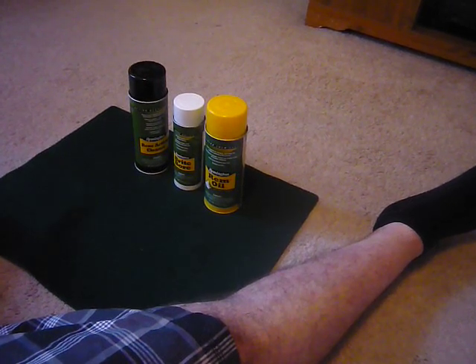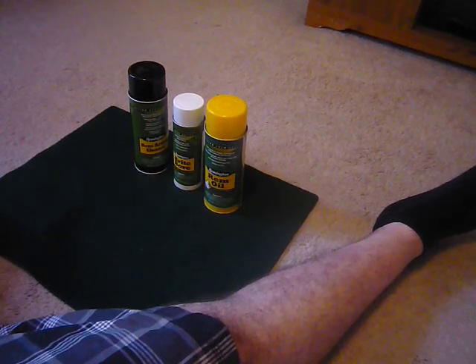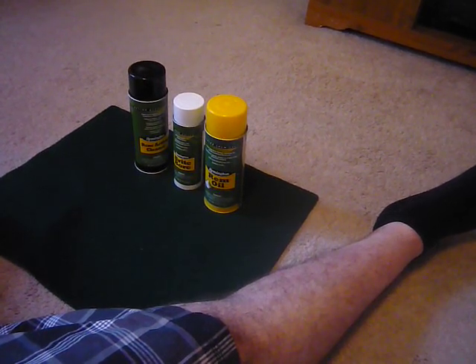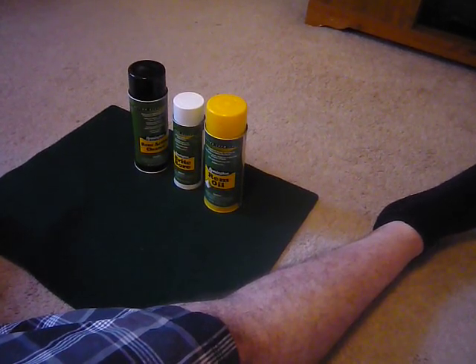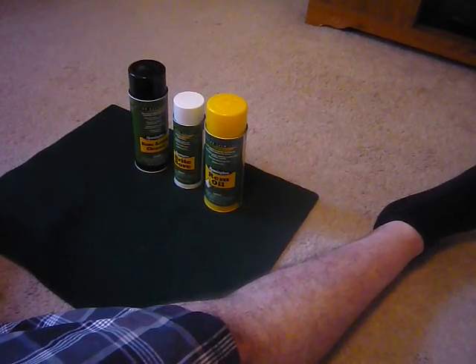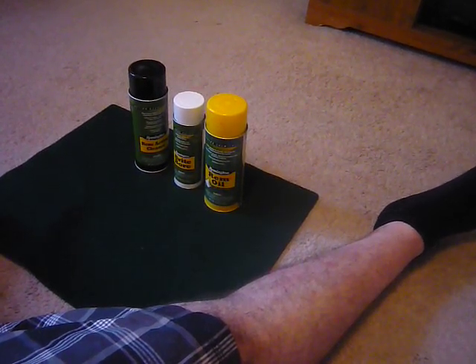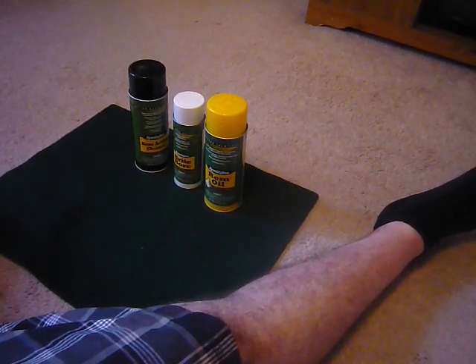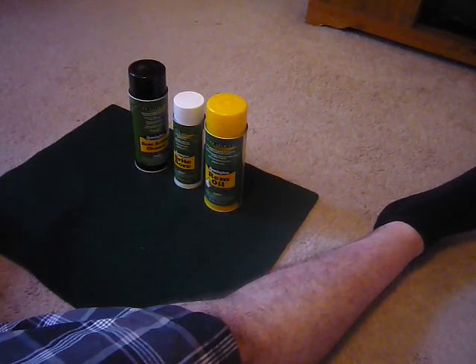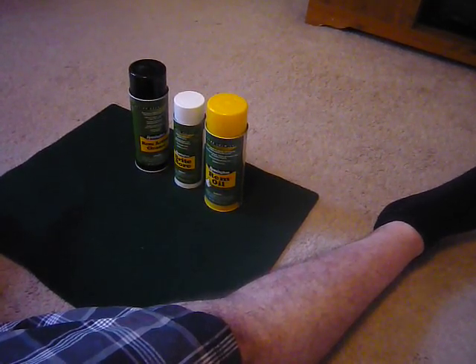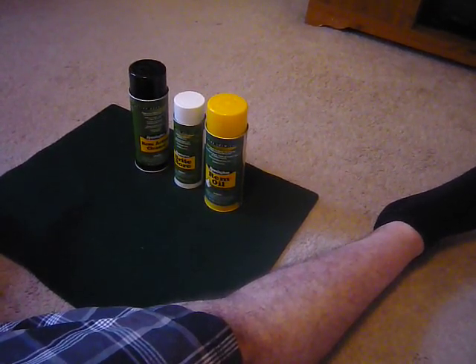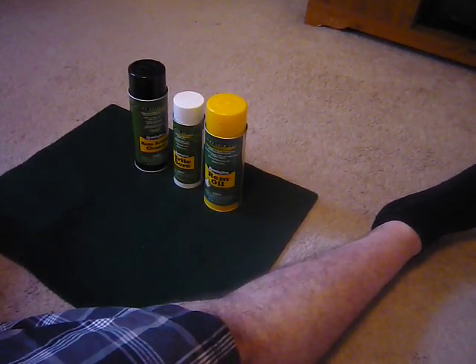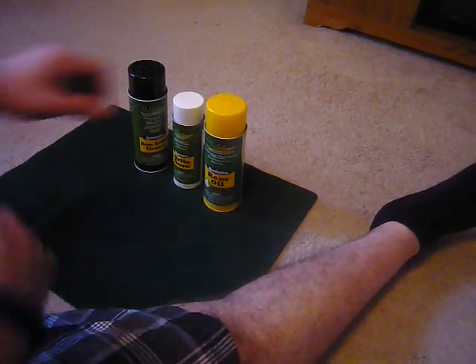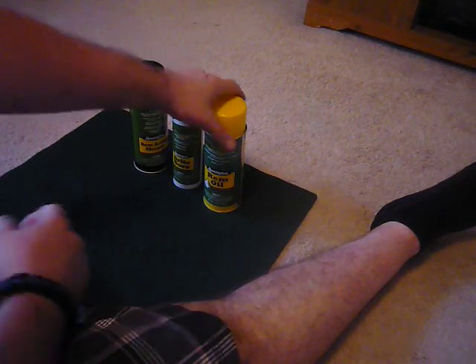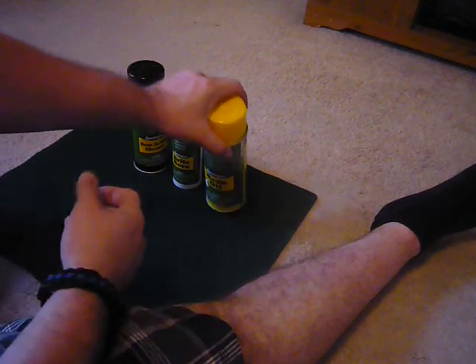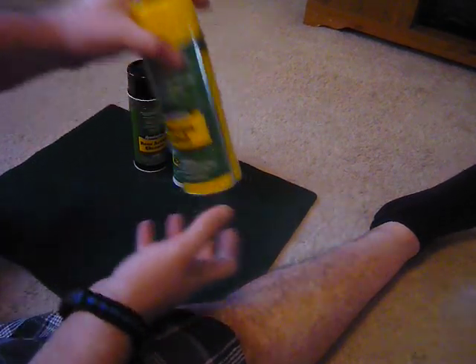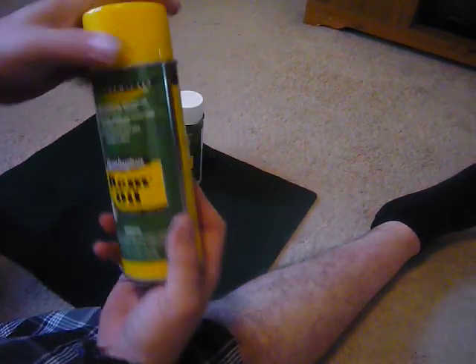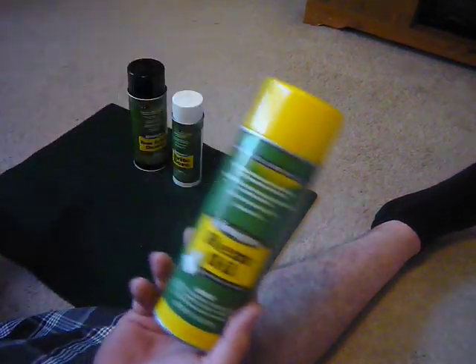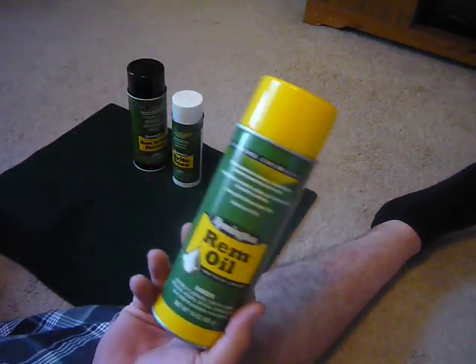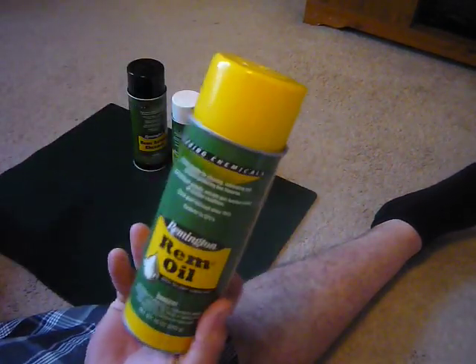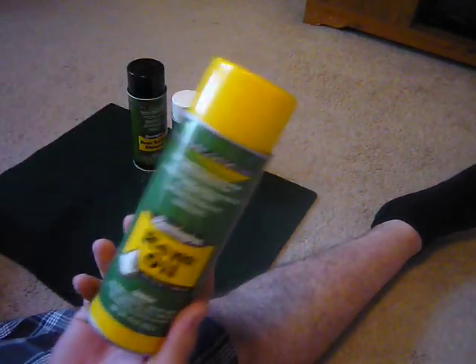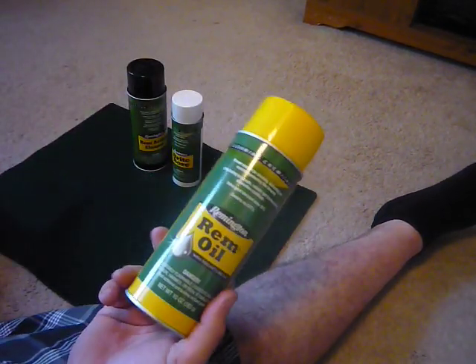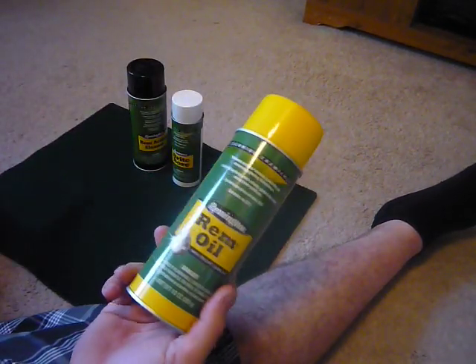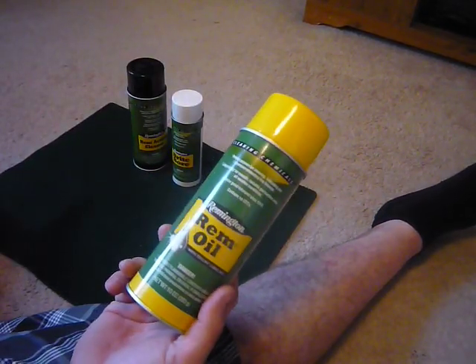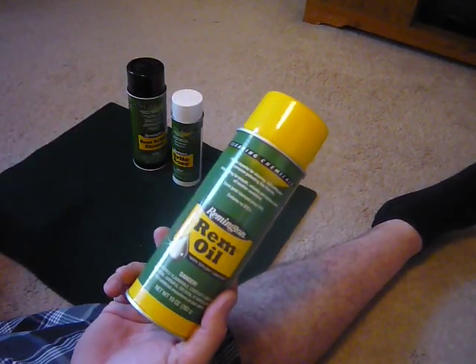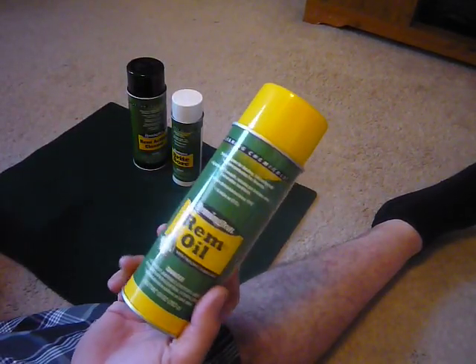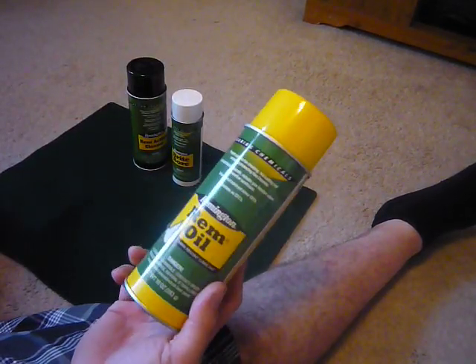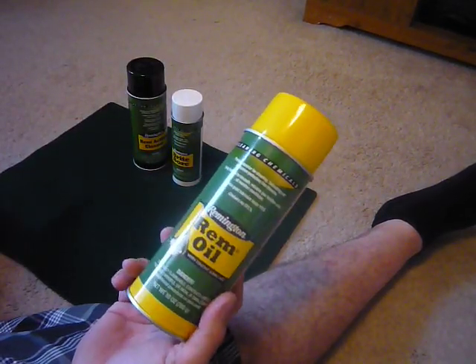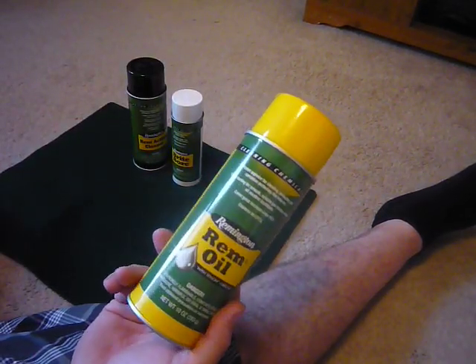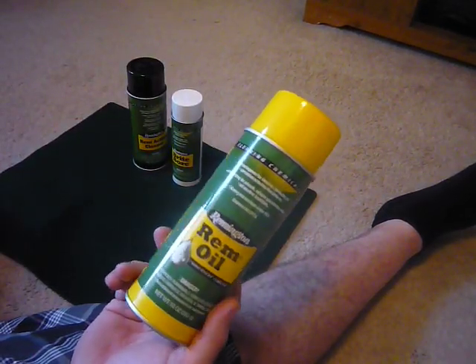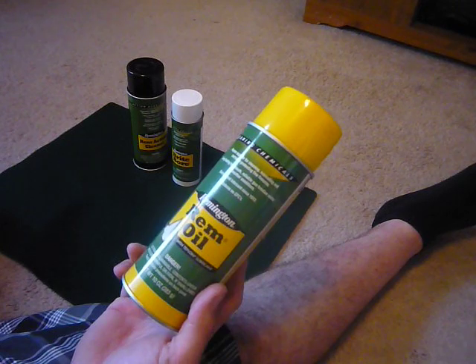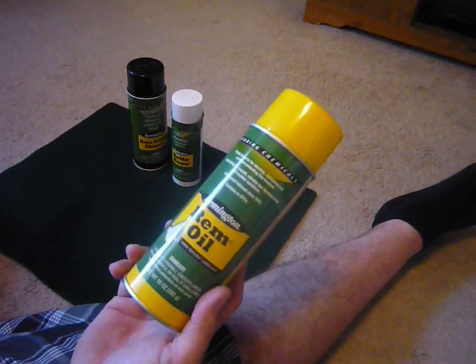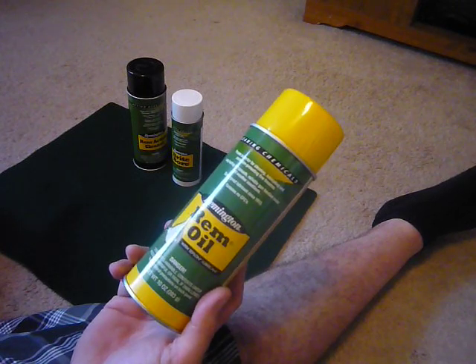How you guys doing? This is Outdoorsman2009. We're going to talk today — just a quick little video on REMOIL. This is REMOIL.